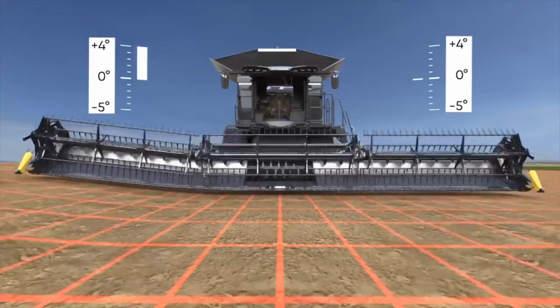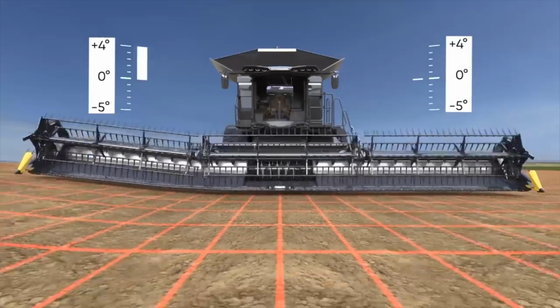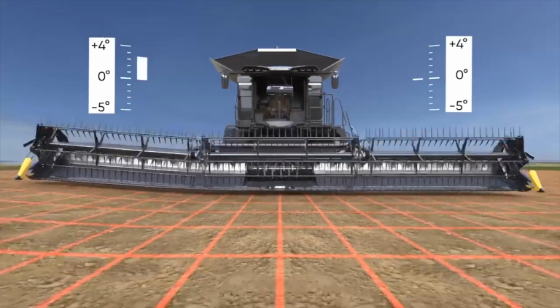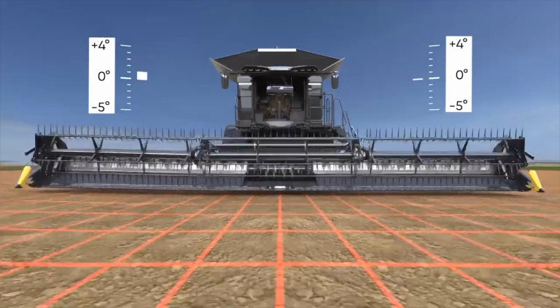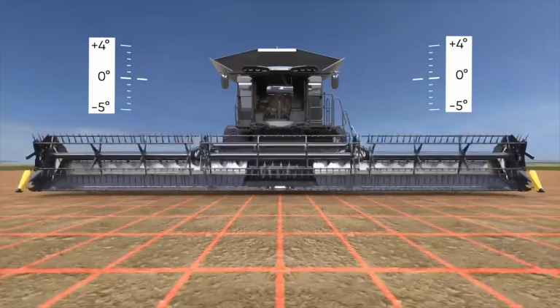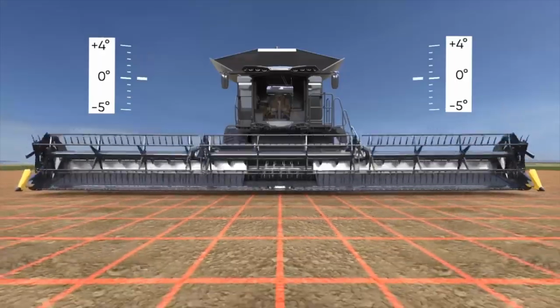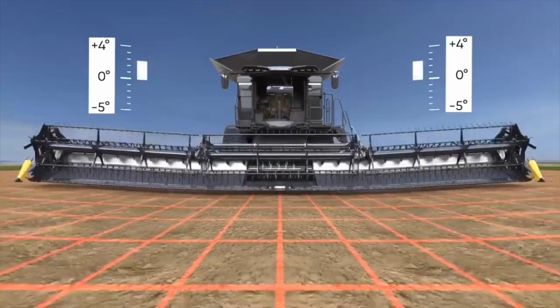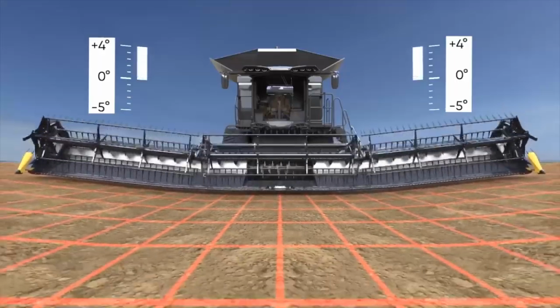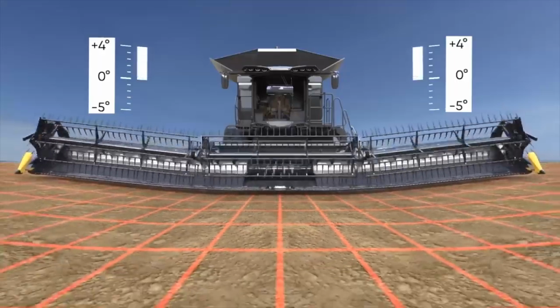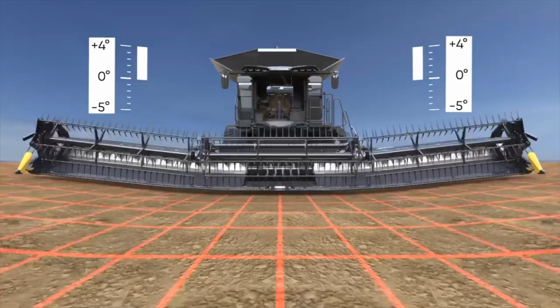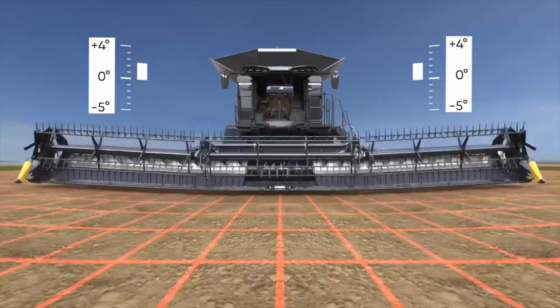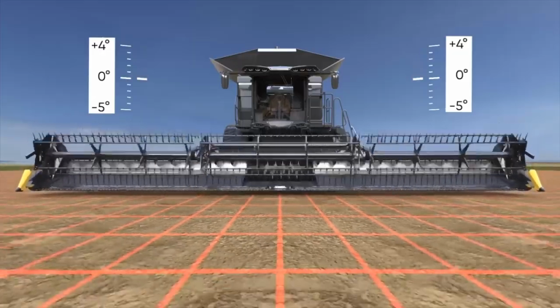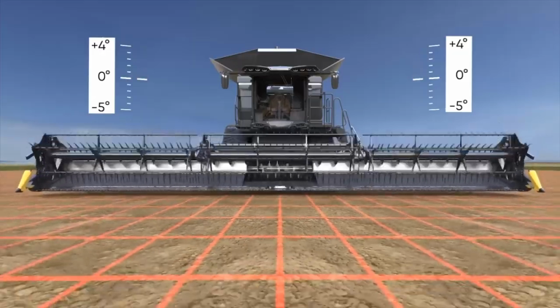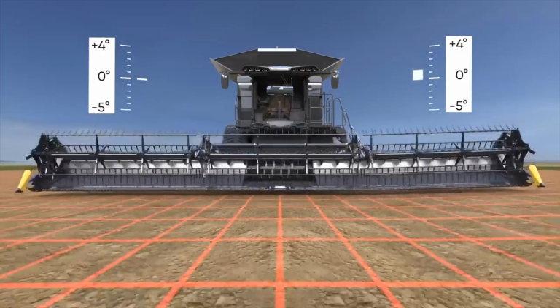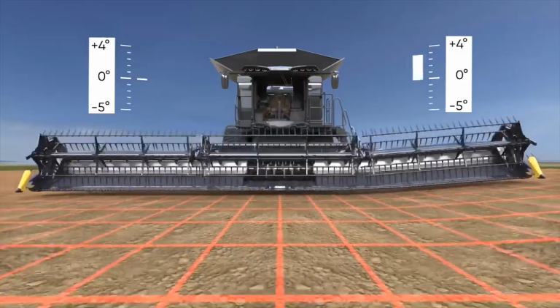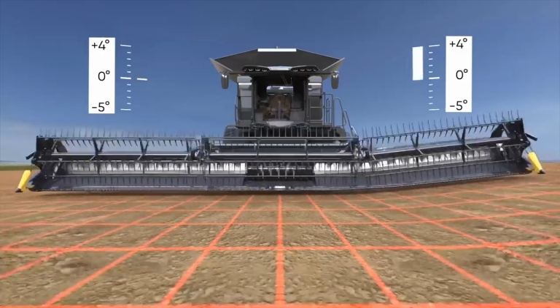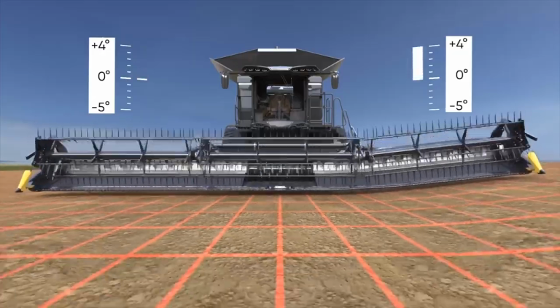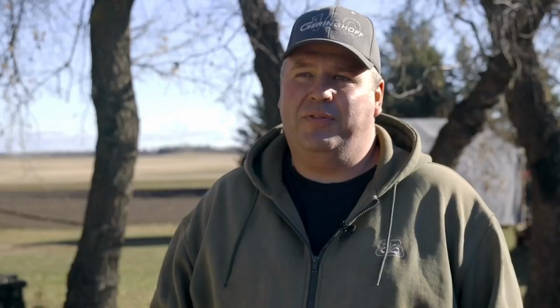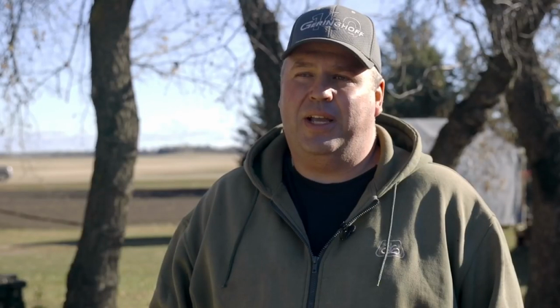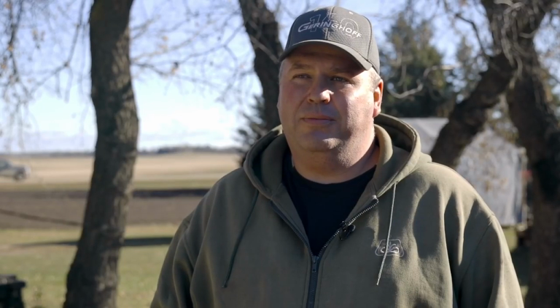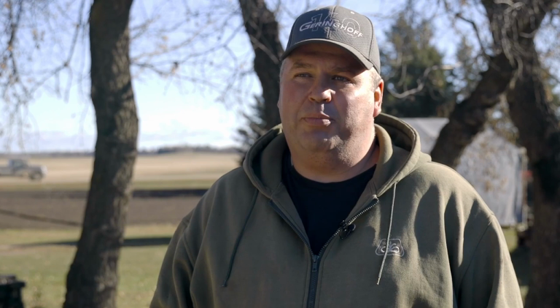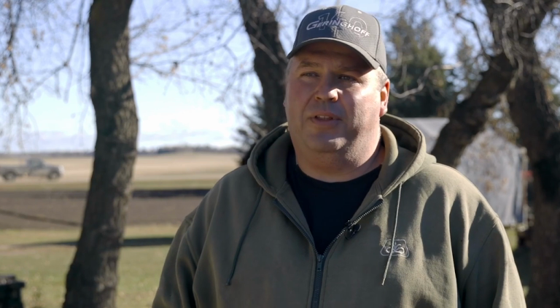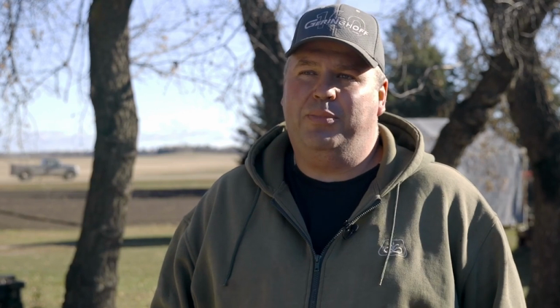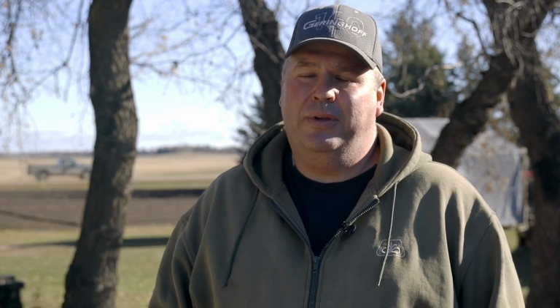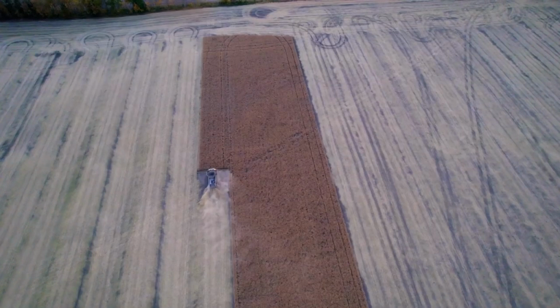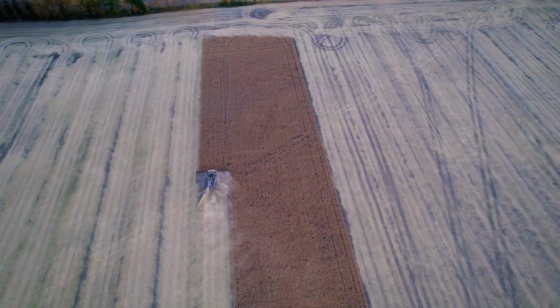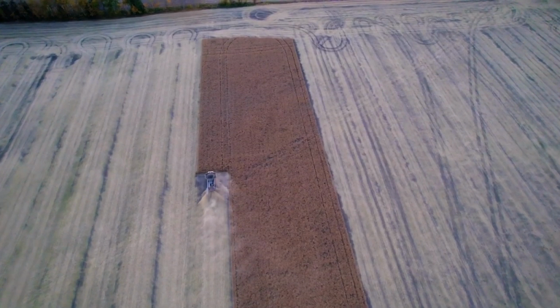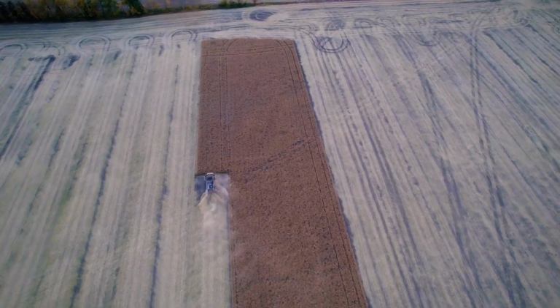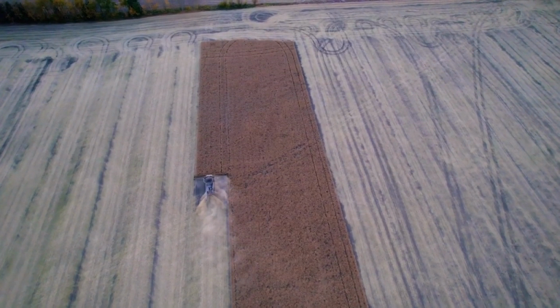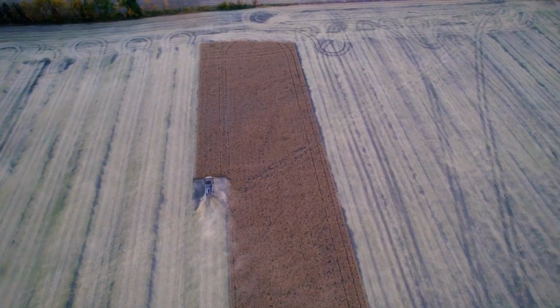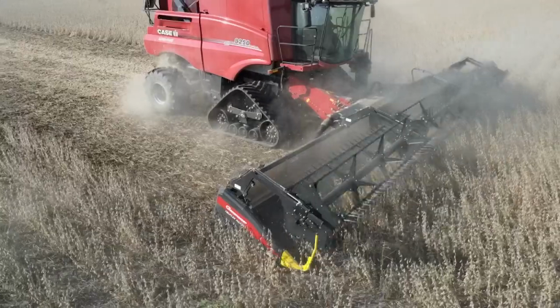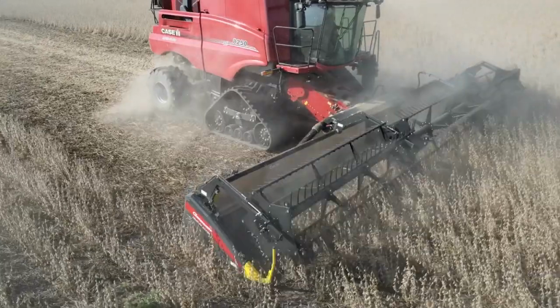I think it's three feet of total flex on the machine. We were having some issues on one field where the 30-foot was having trouble picking everything up, and I went in there with the 45-foot and was able to clean it up, no problems.